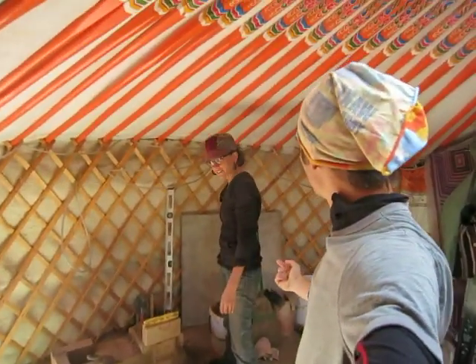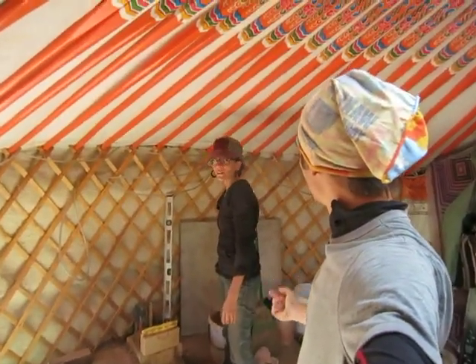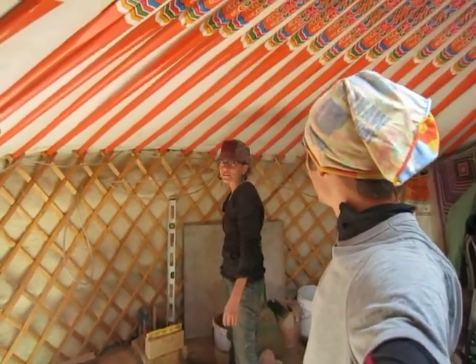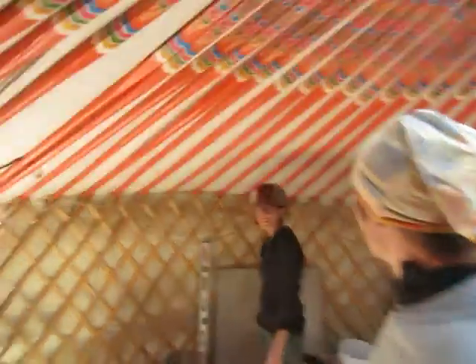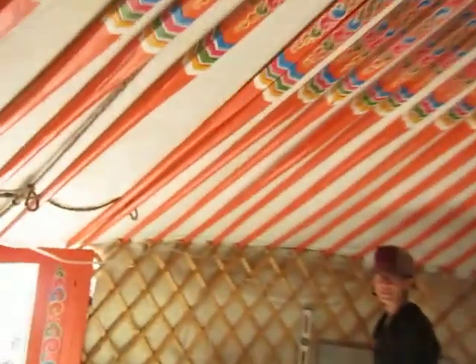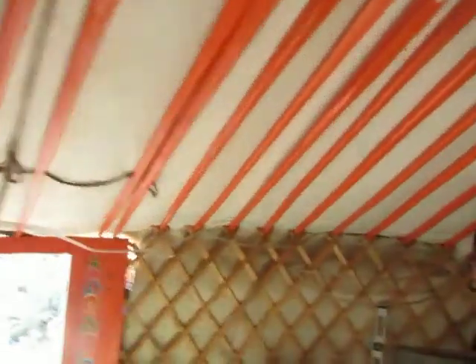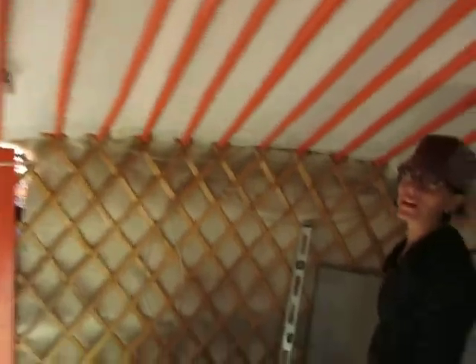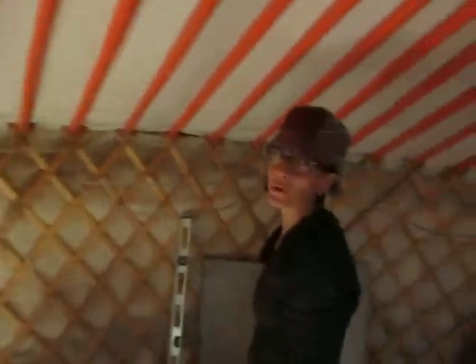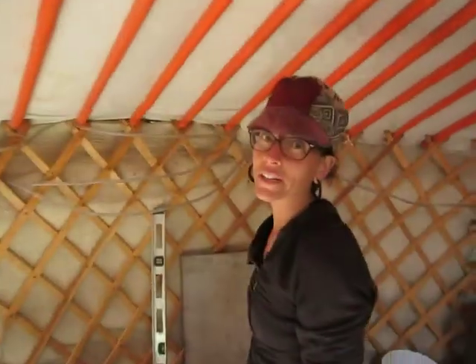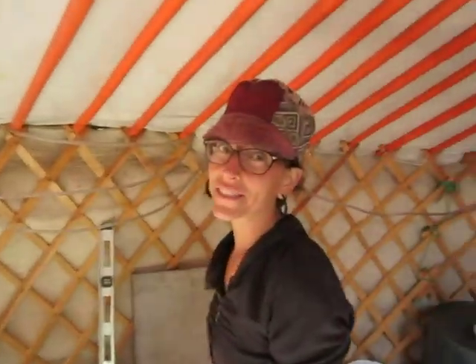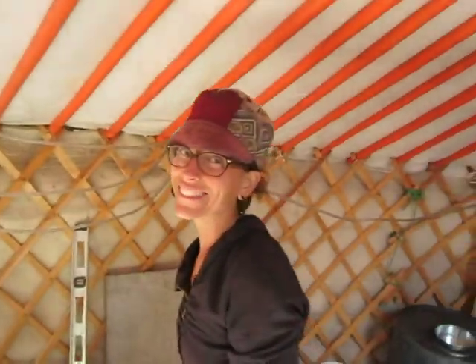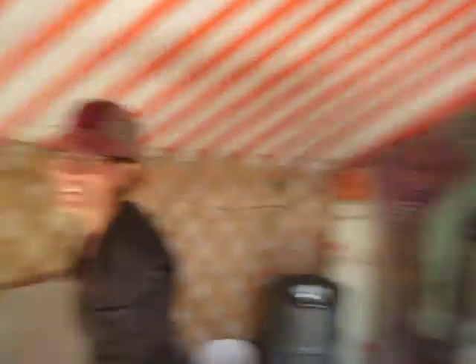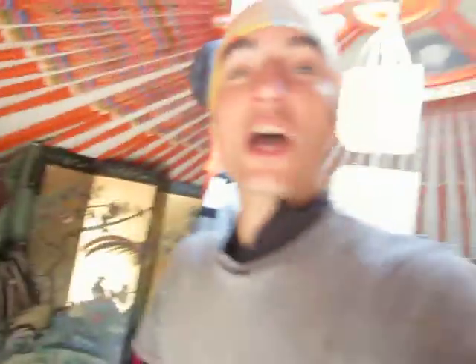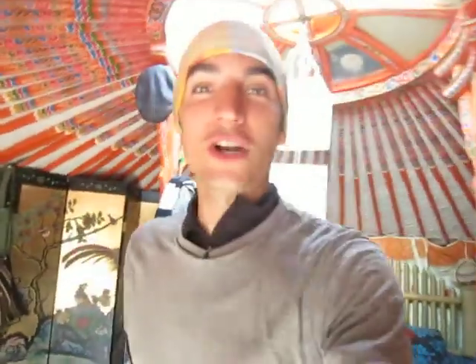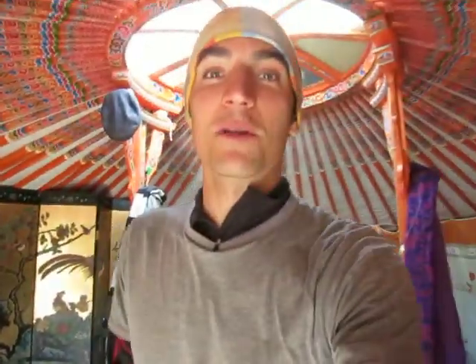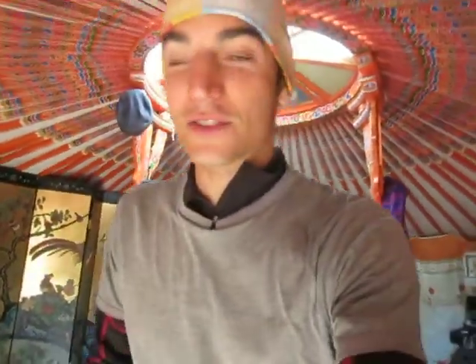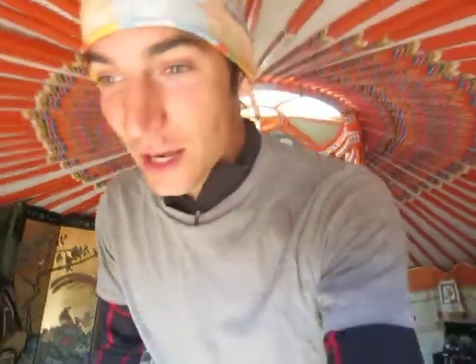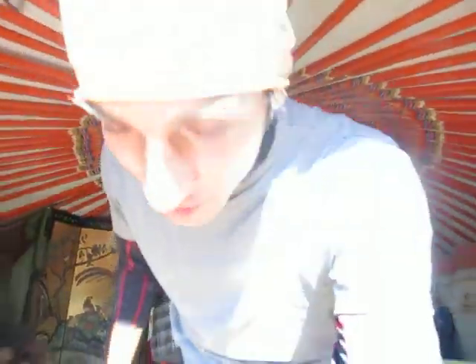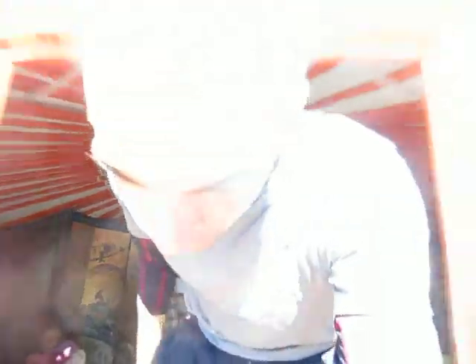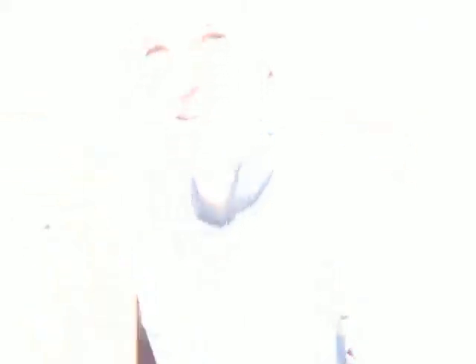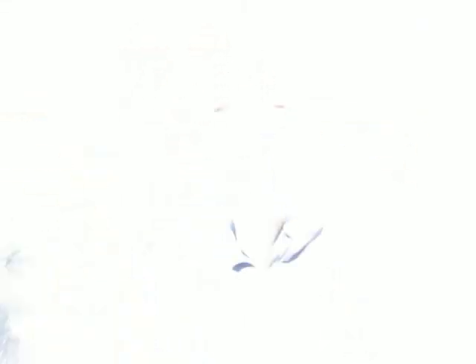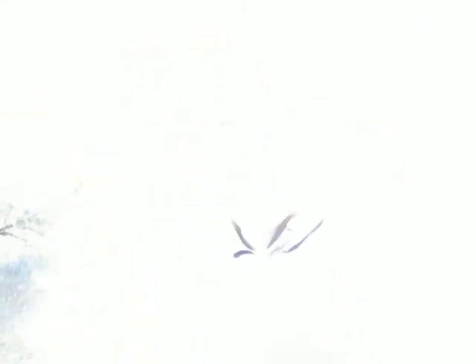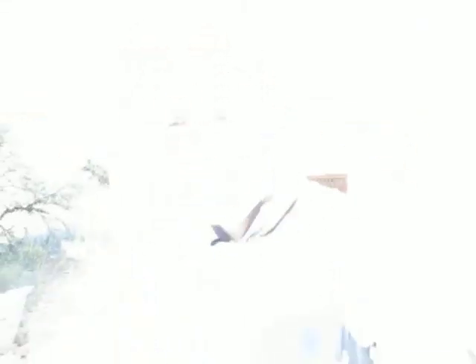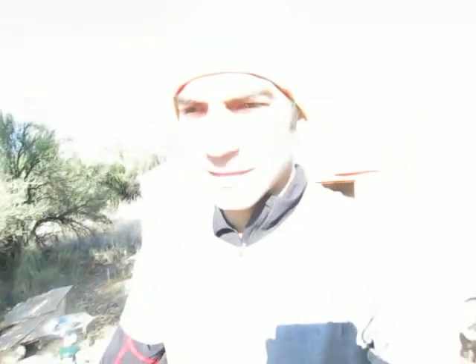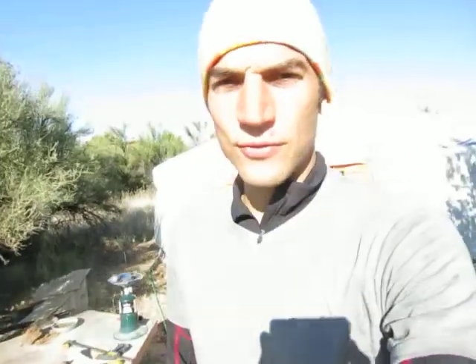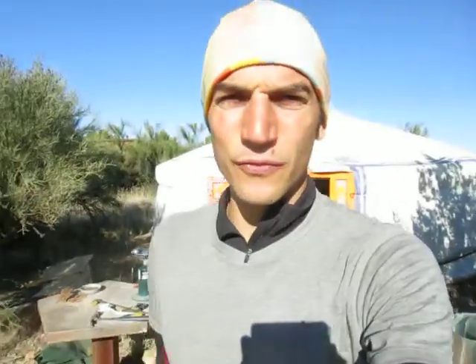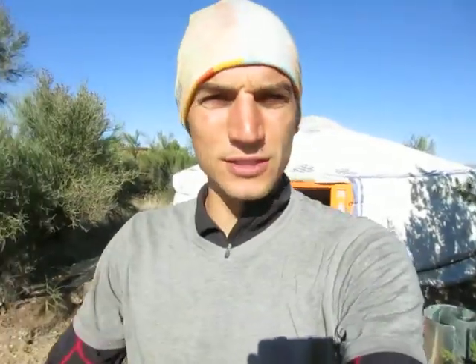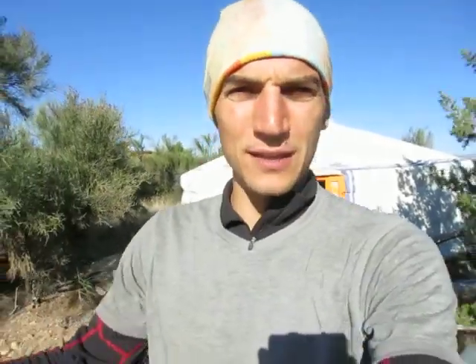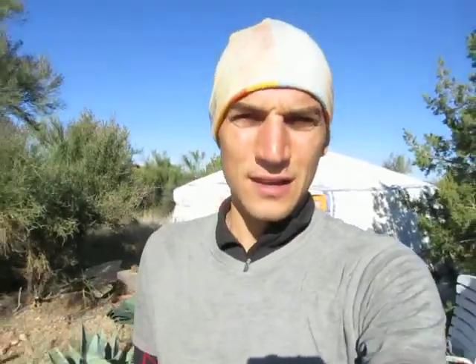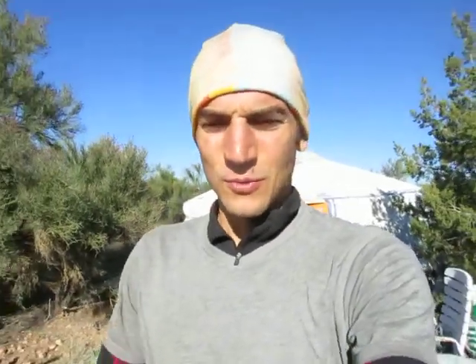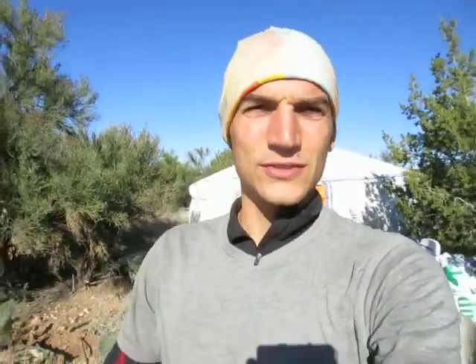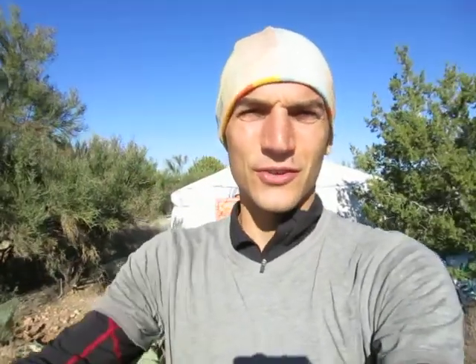Do a lot of research and learn how to mortar bricks. Learn how to mortar bricks, do a lot of research. We're in the yurt here in Sedona, living life to the fullest, because what else is there to do?